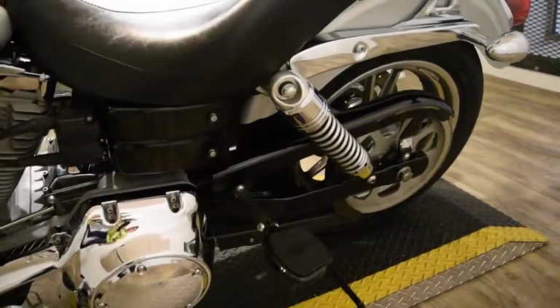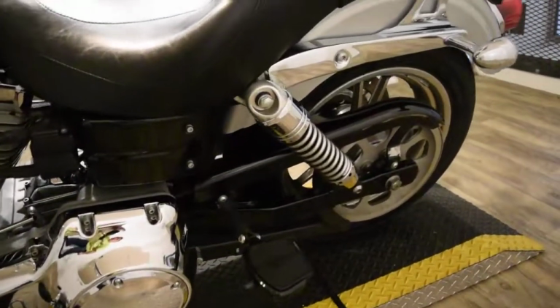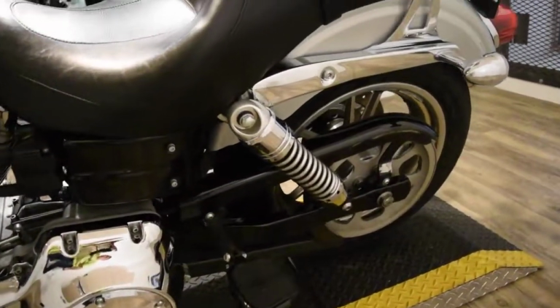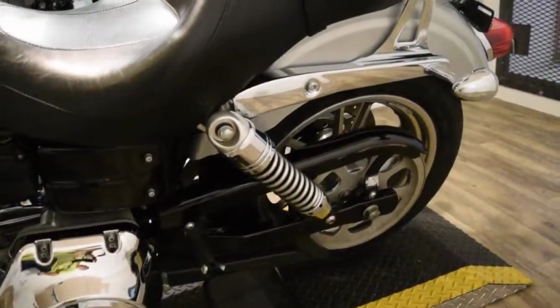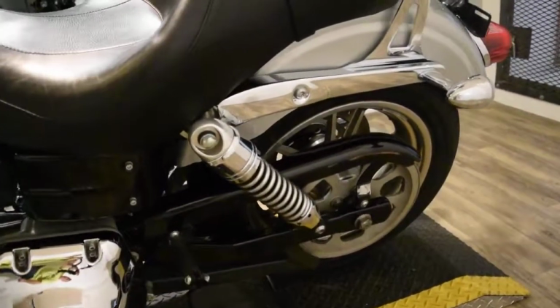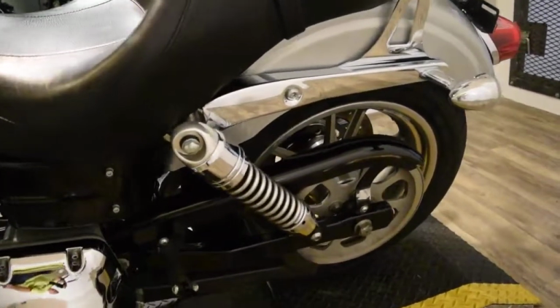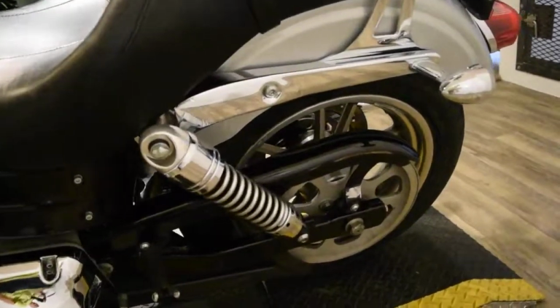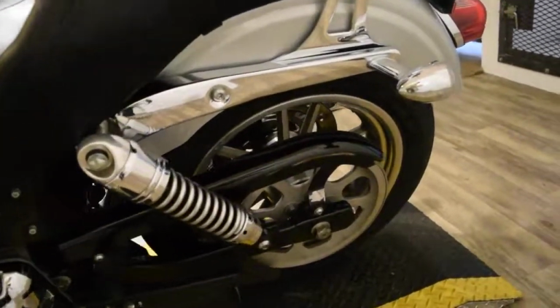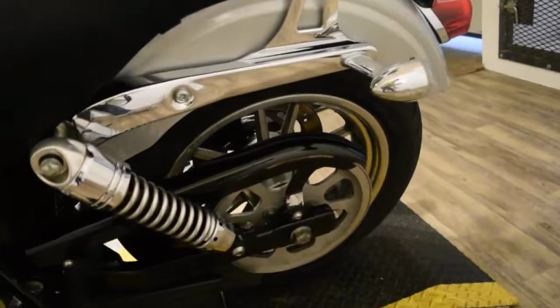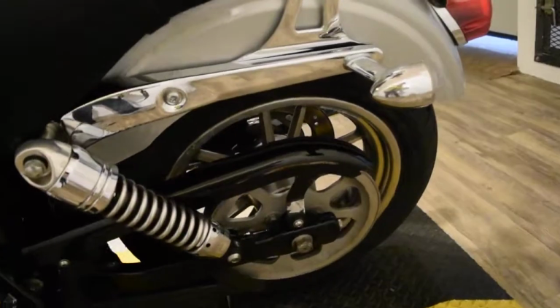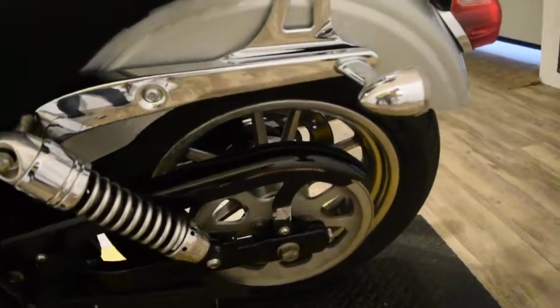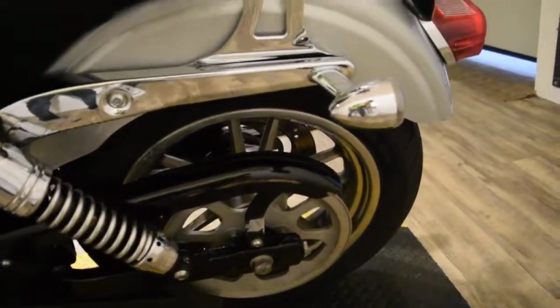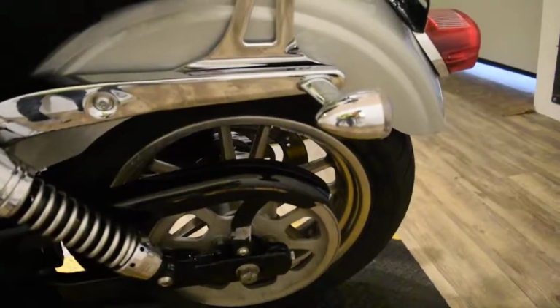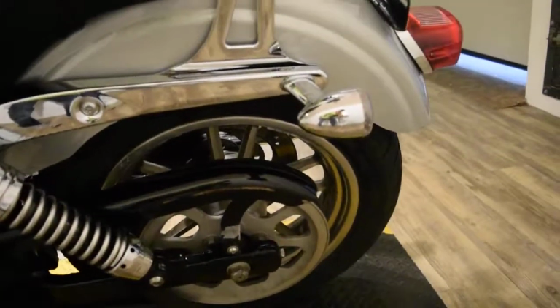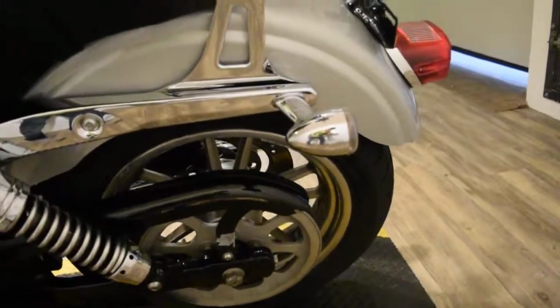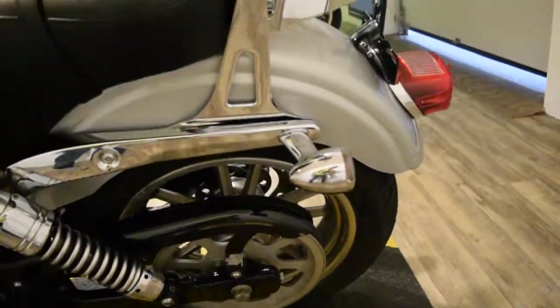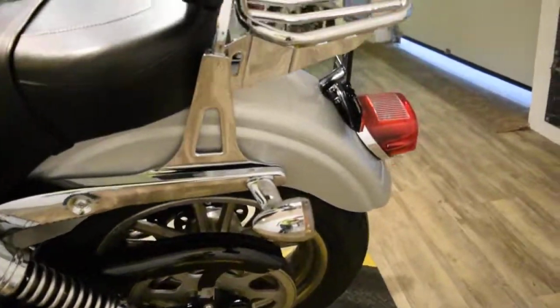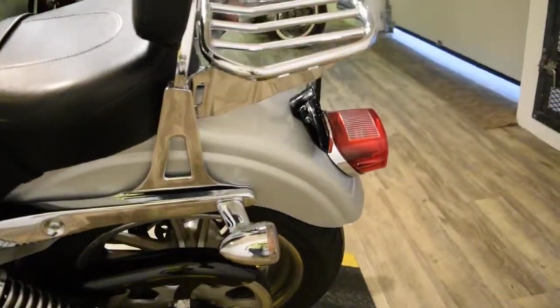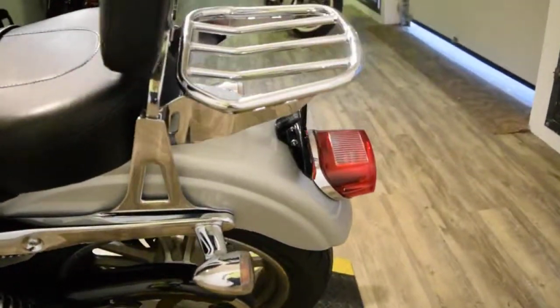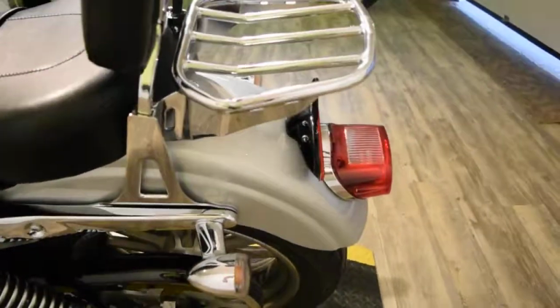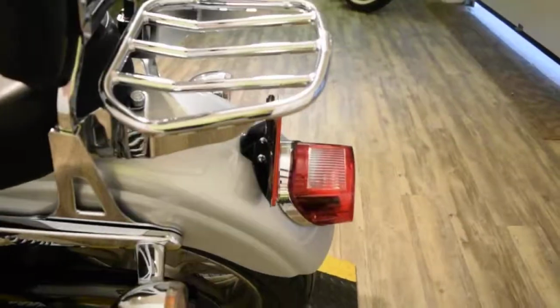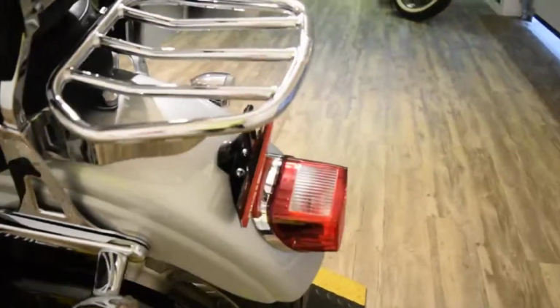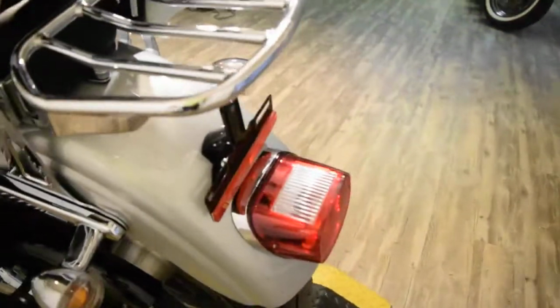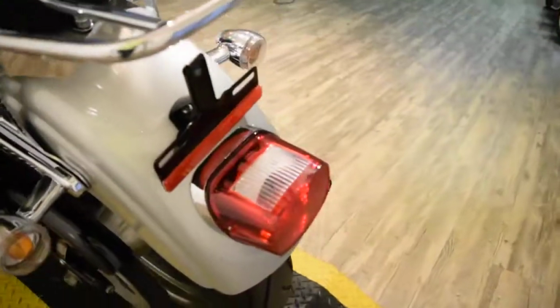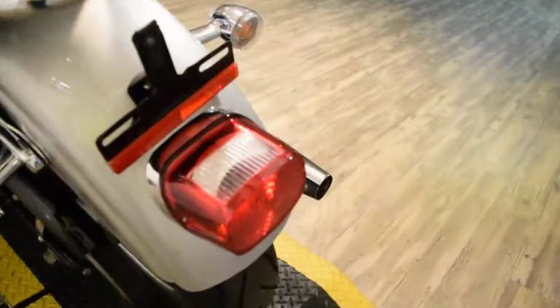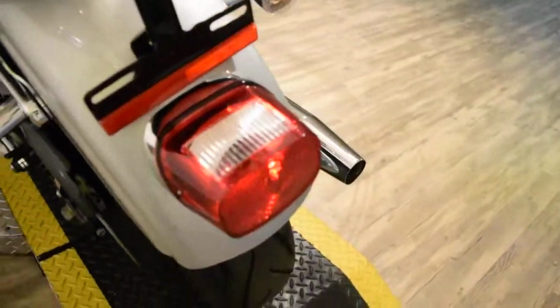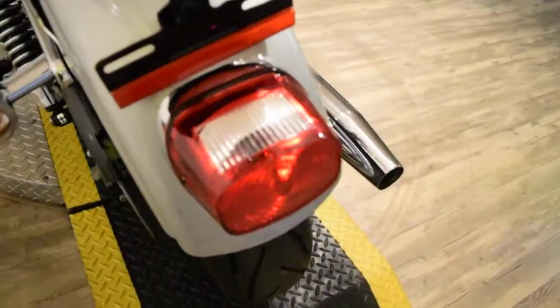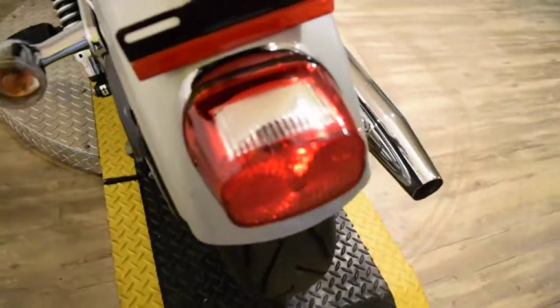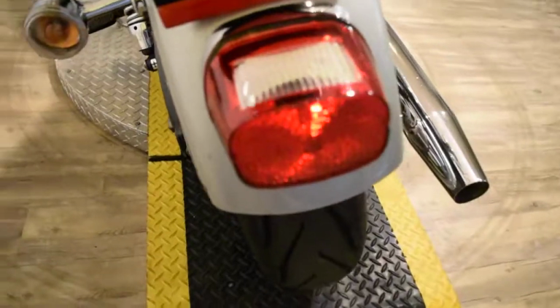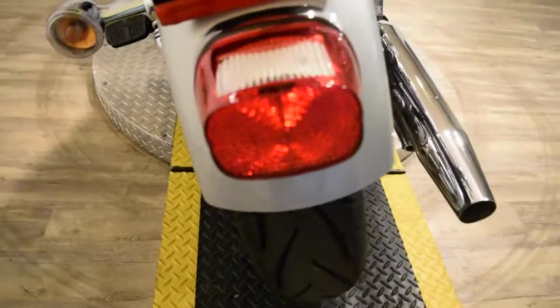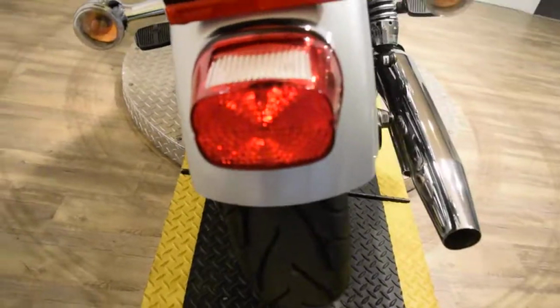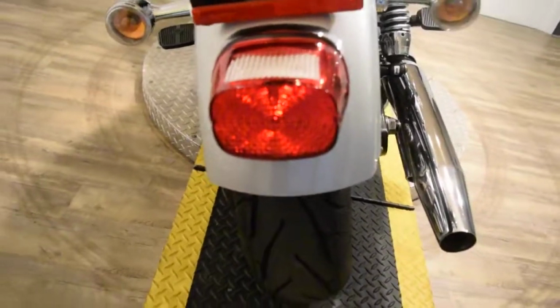We have about 400 bikes in stock — 100 of those are Harleys. We sell bikes to people all over the world, and we do out-of-state financing also.